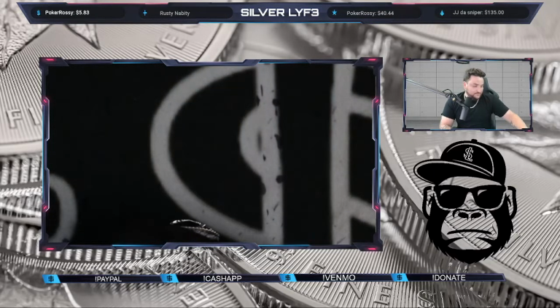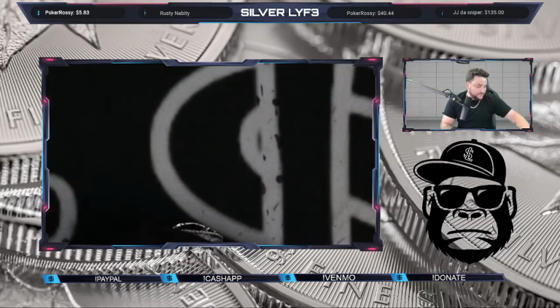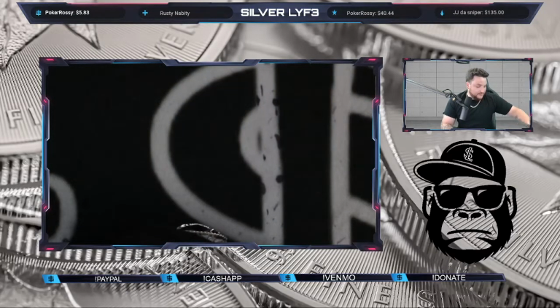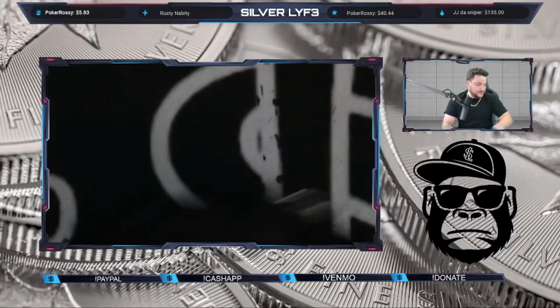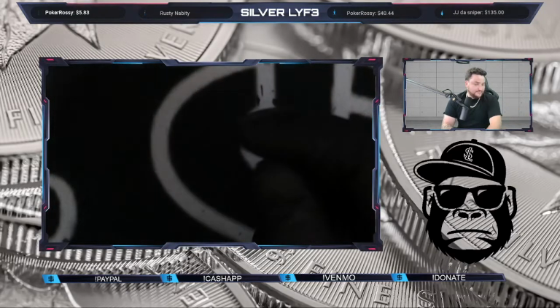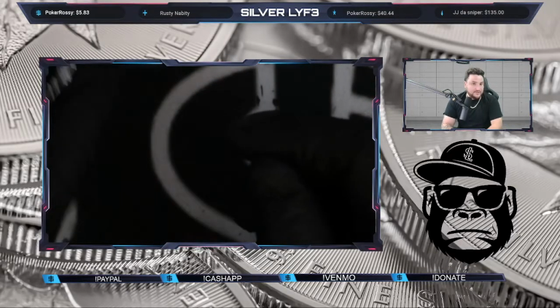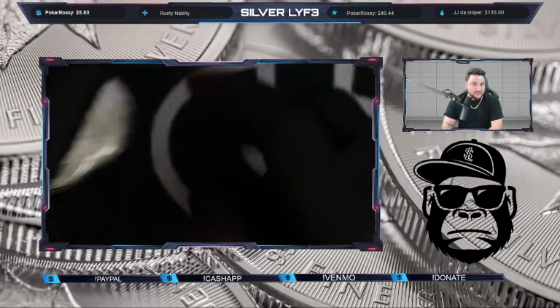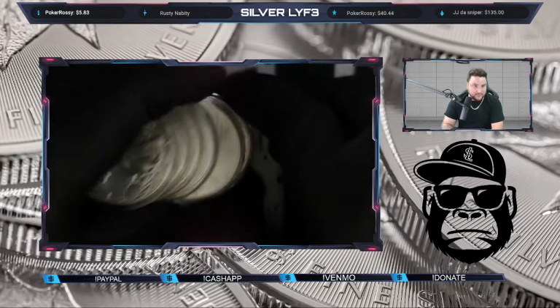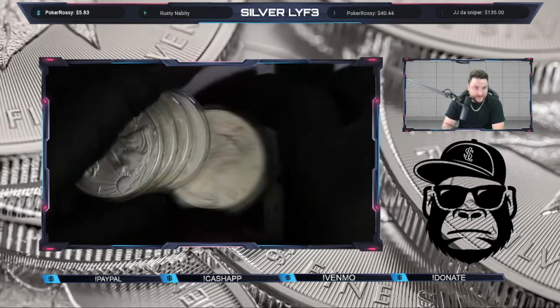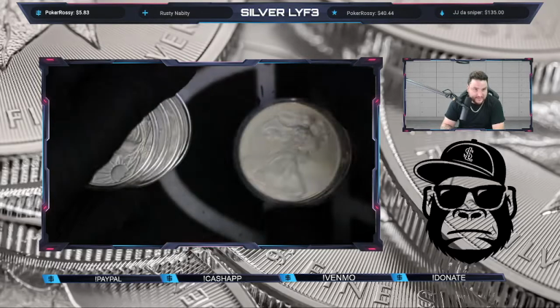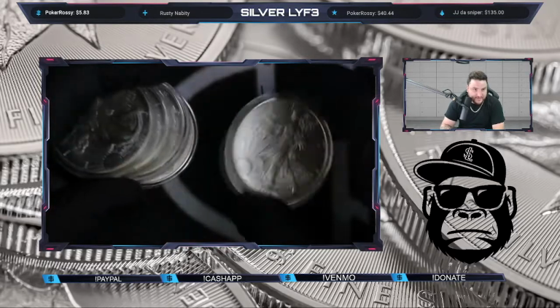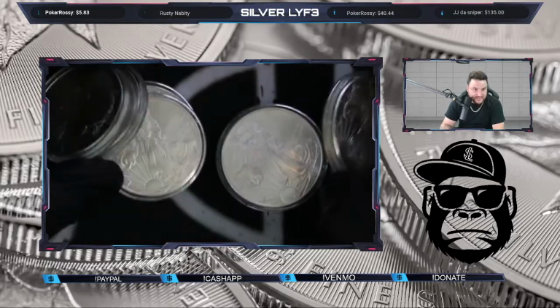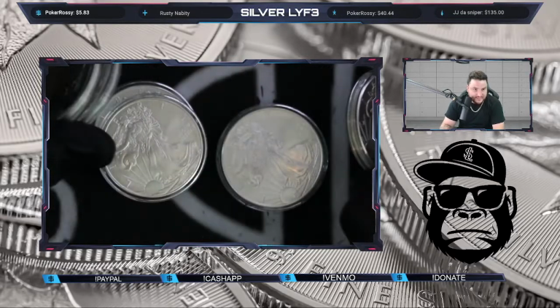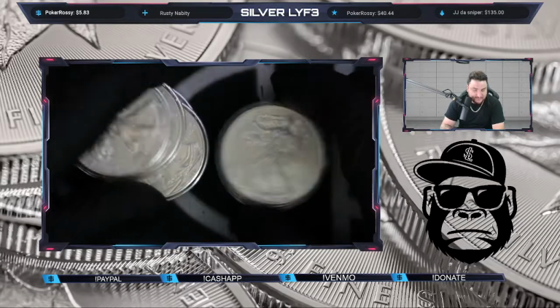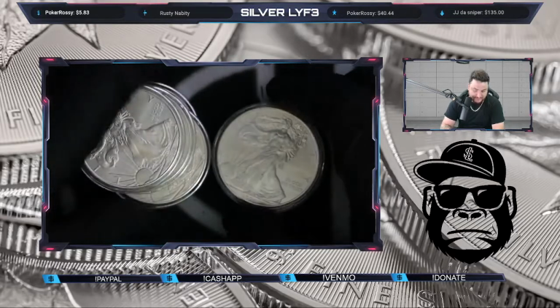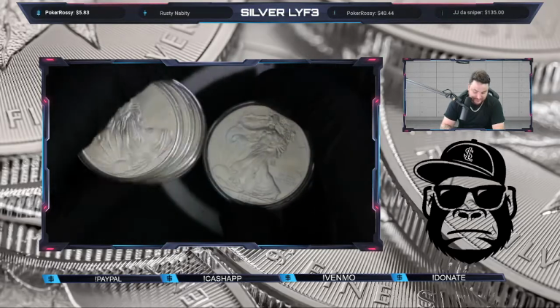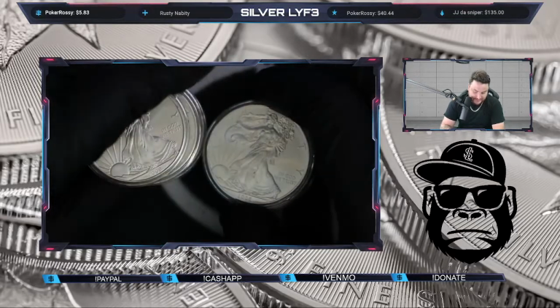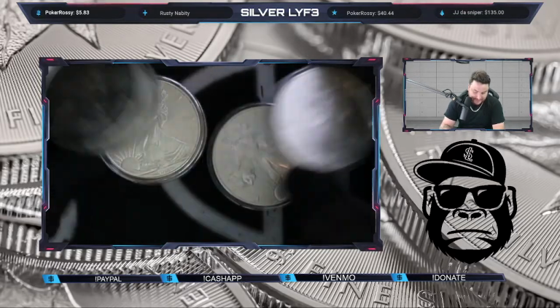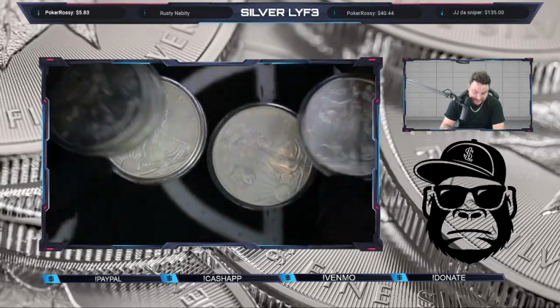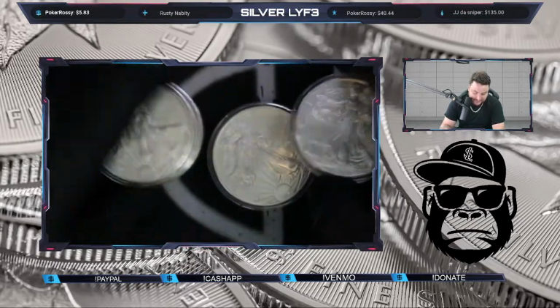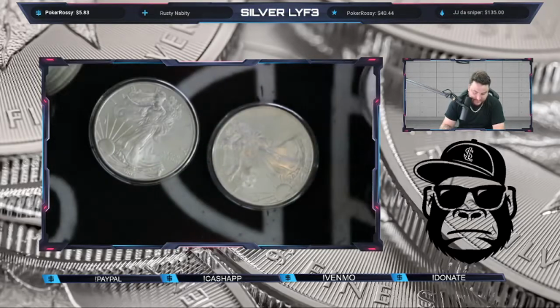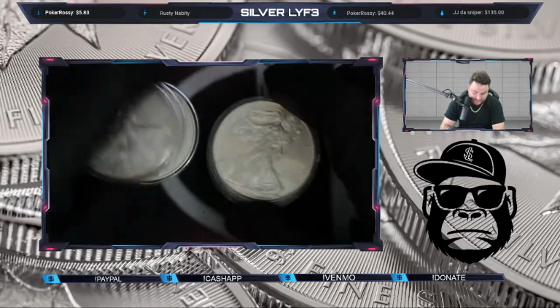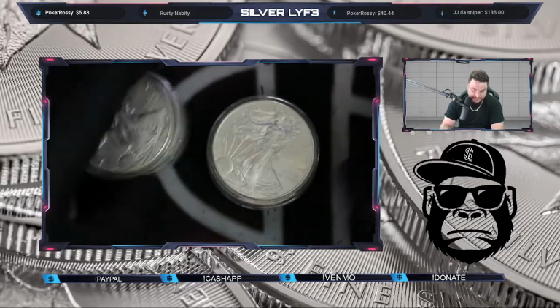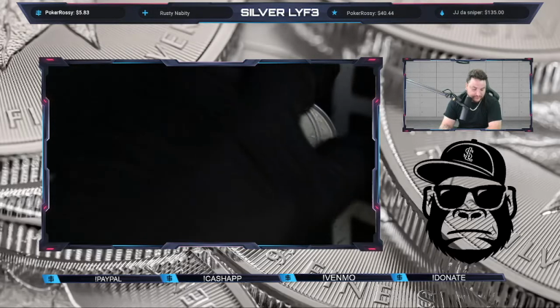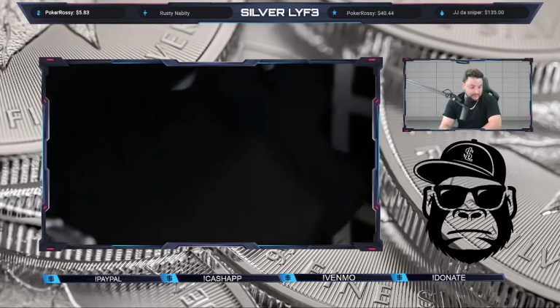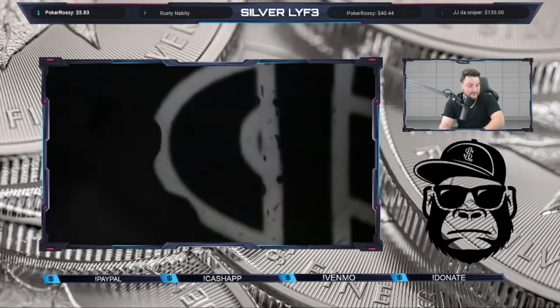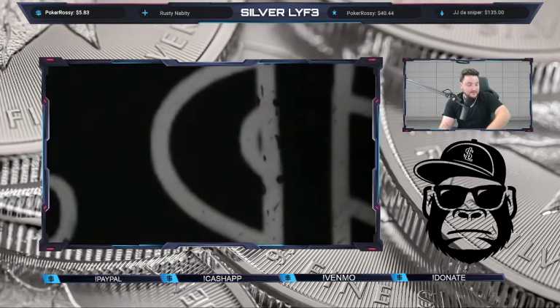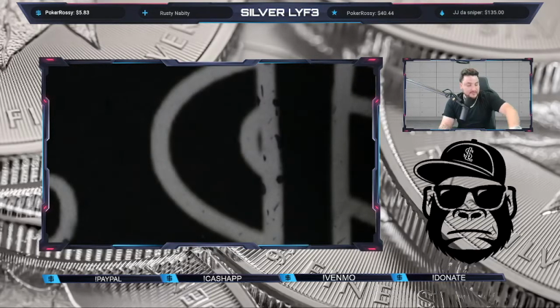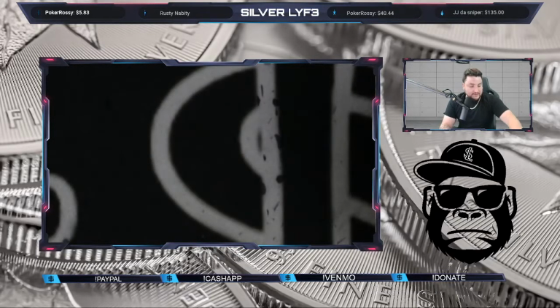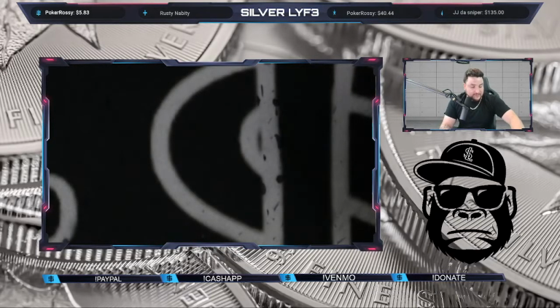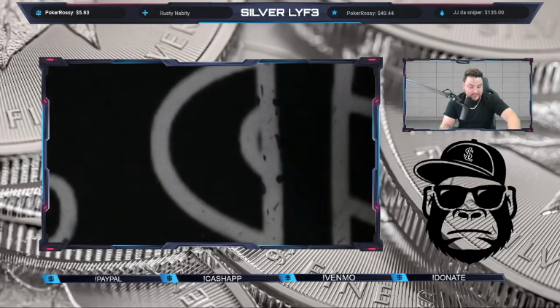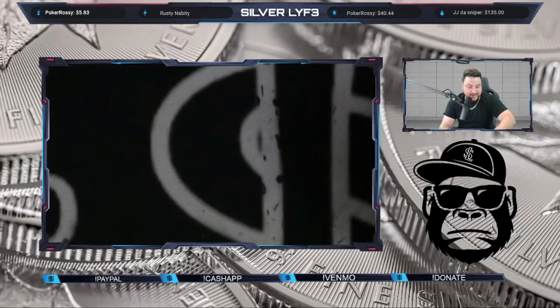Up next, we did grab some Silver Eagles. We got some 2008 Silver Eagles in the capsules.